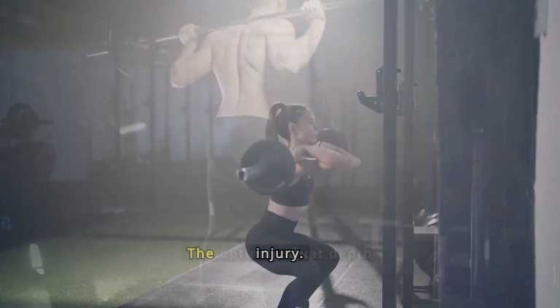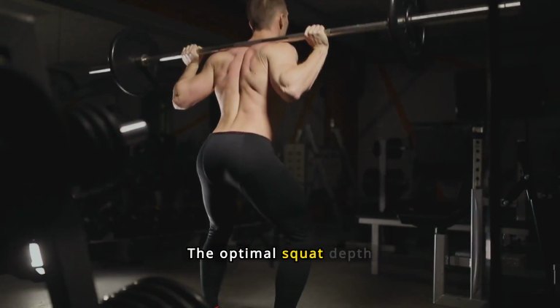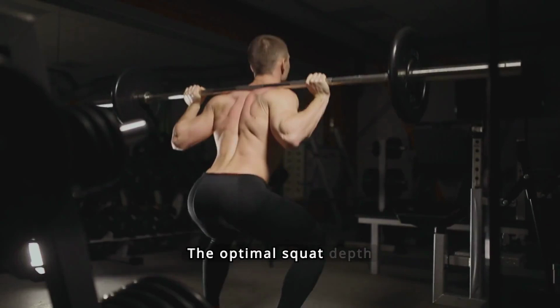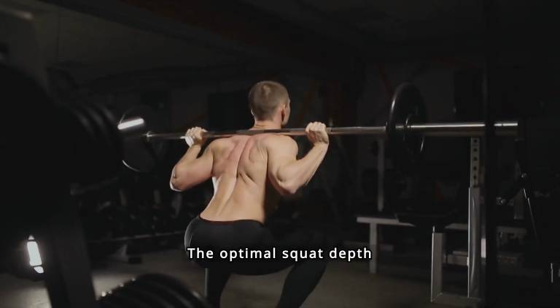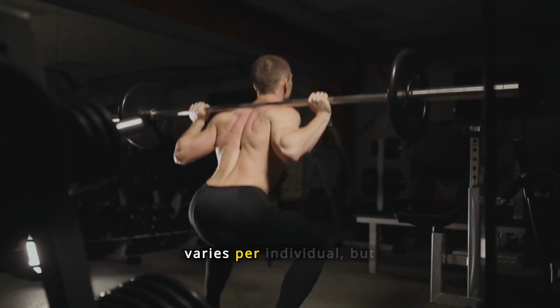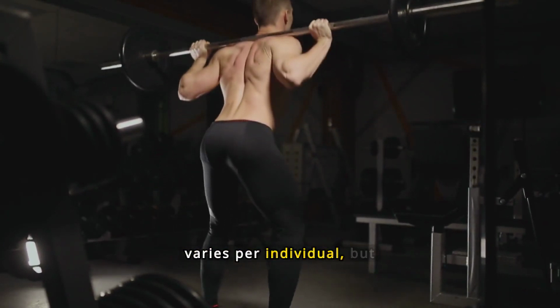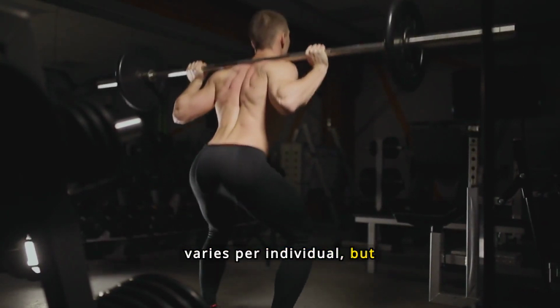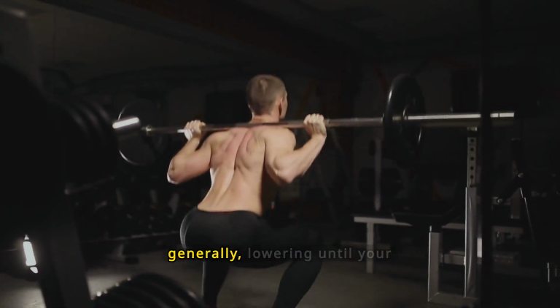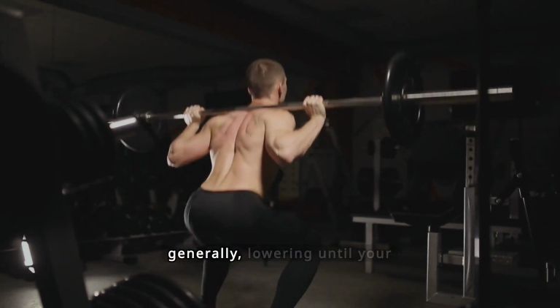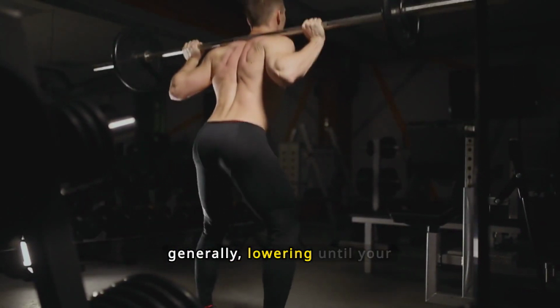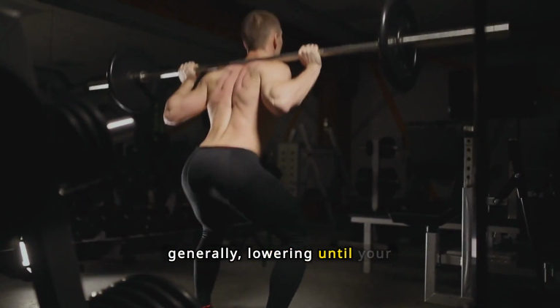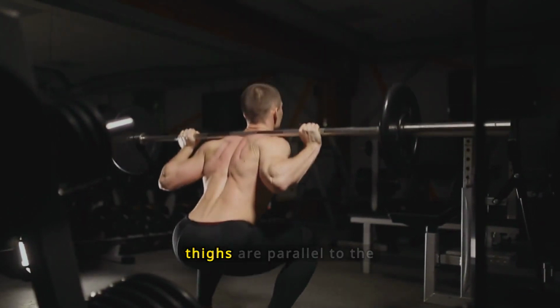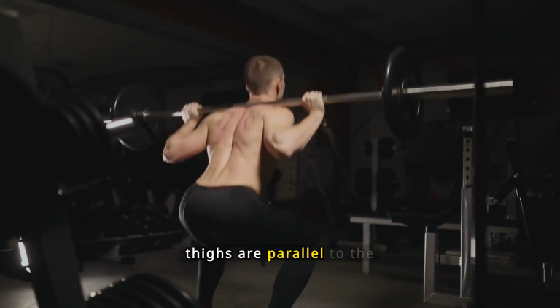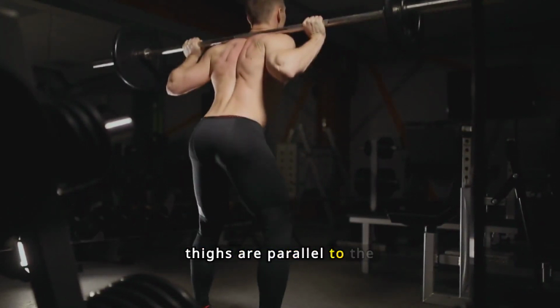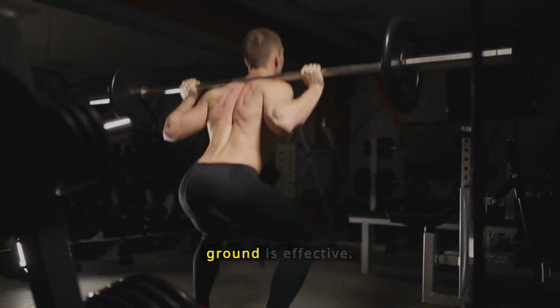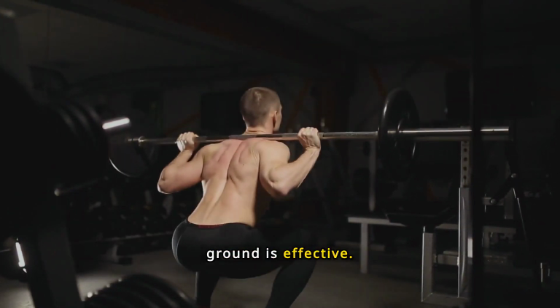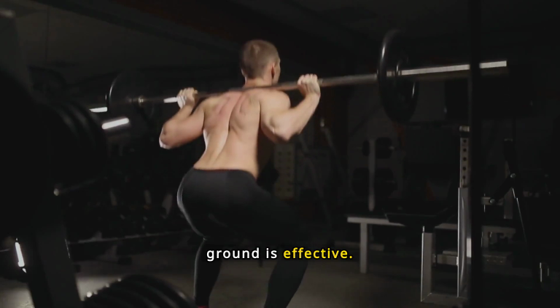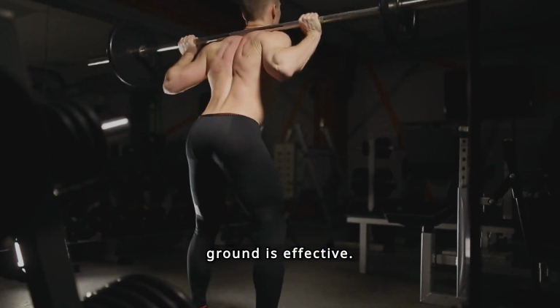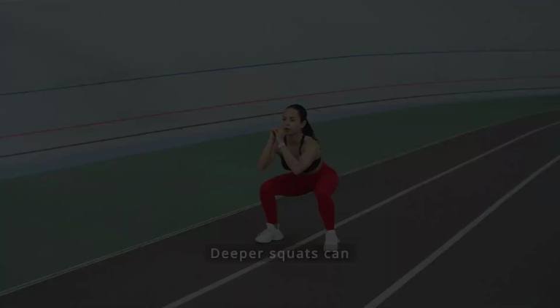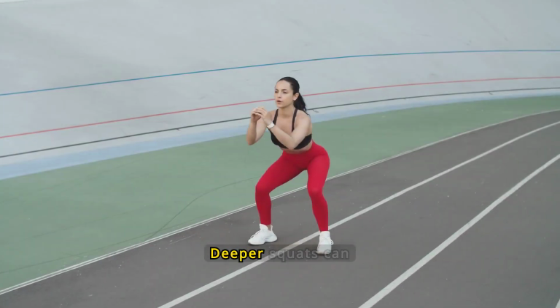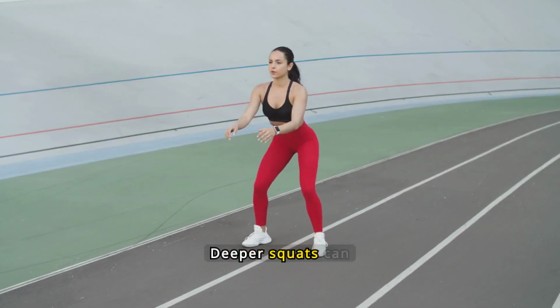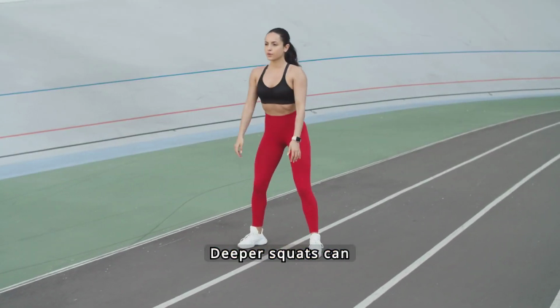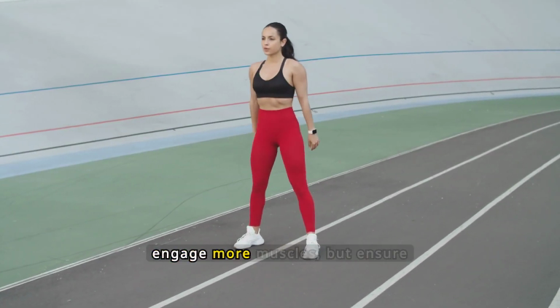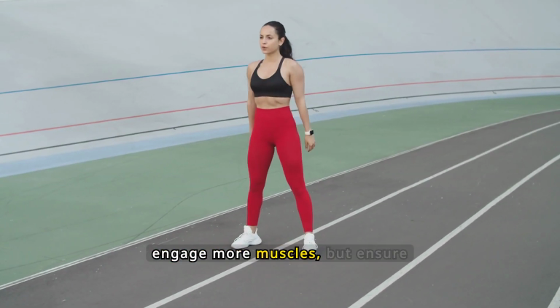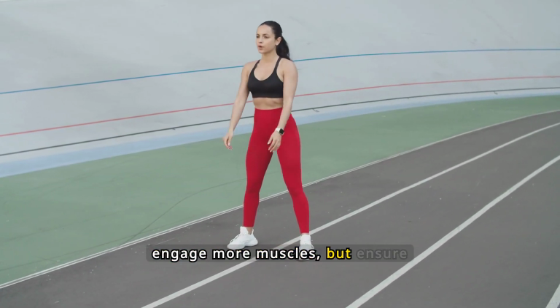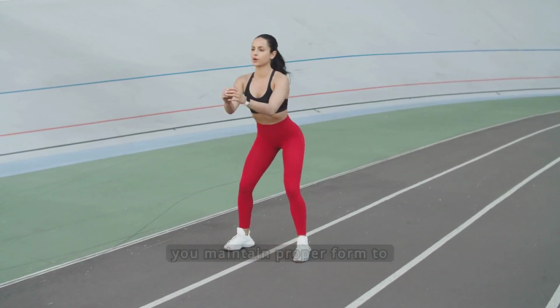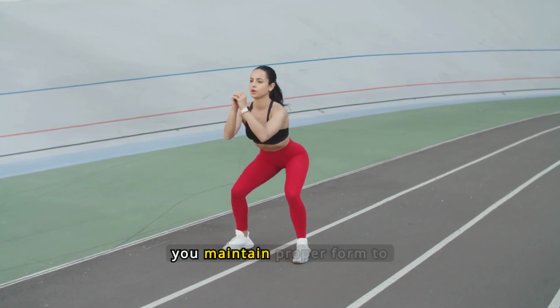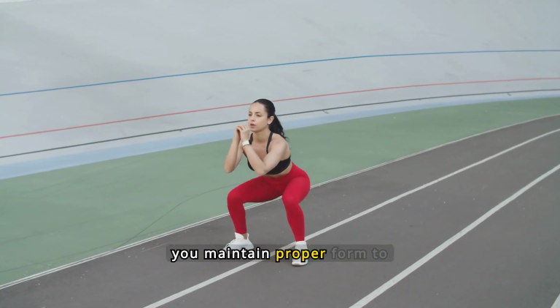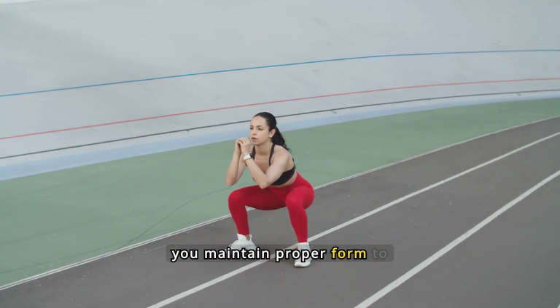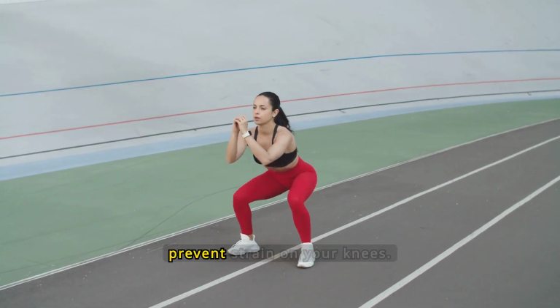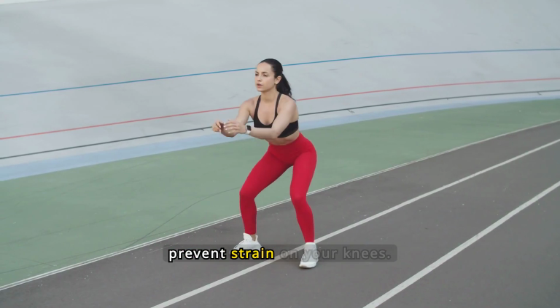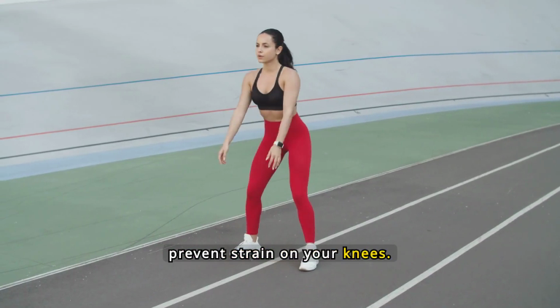The optimal squat depth varies per individual, but generally lowering until your thighs are parallel to the ground is effective. Deeper squats can engage more muscles, but ensure you maintain proper form to prevent strain on your knees.